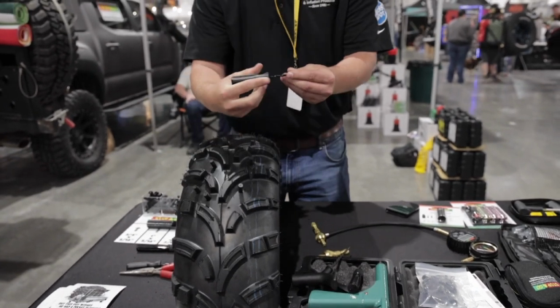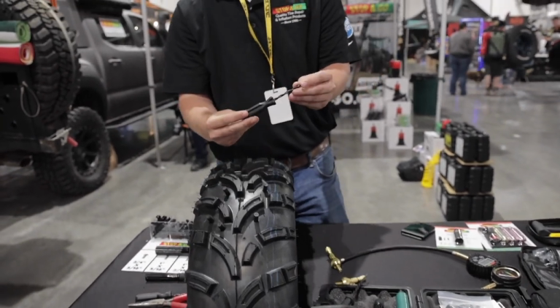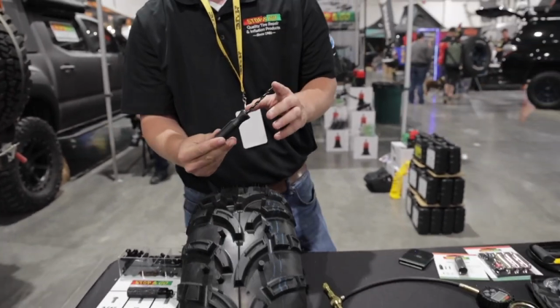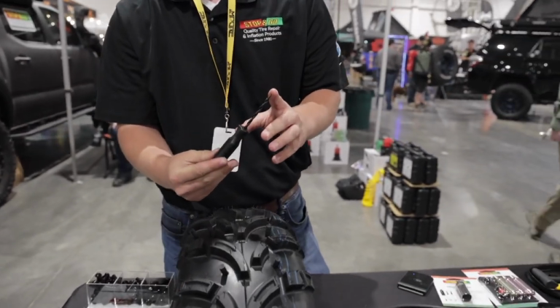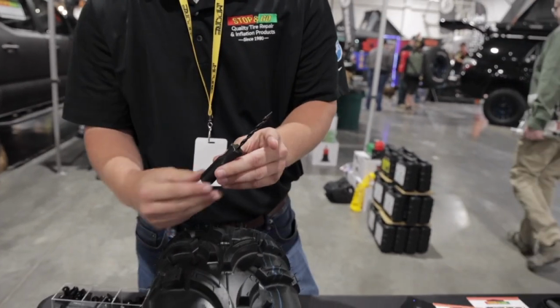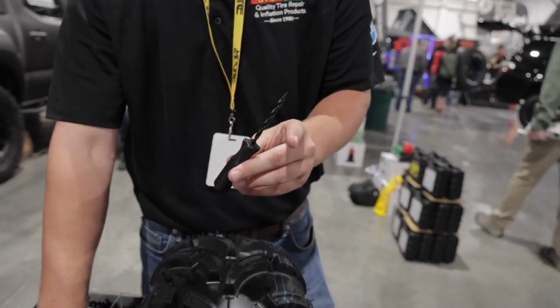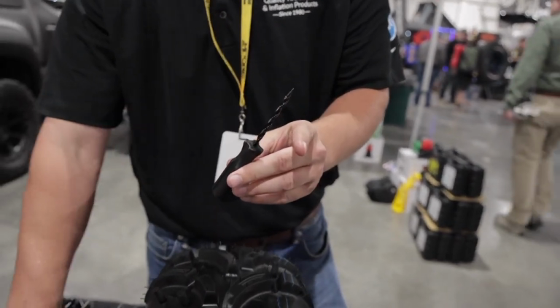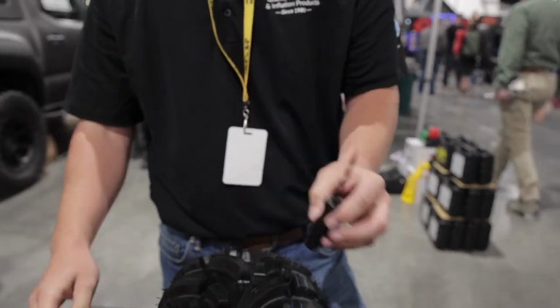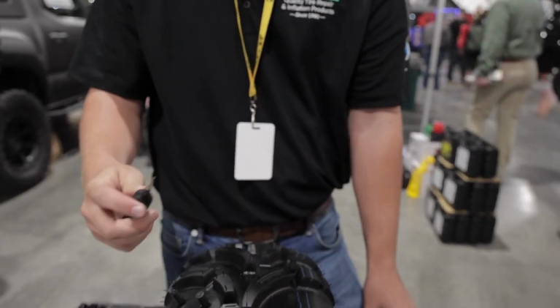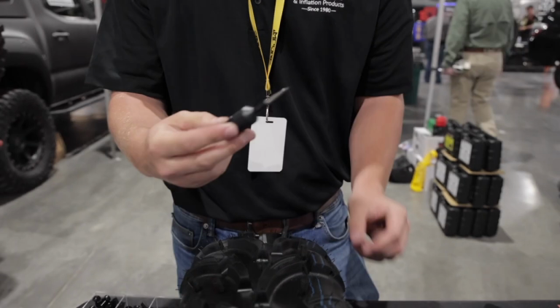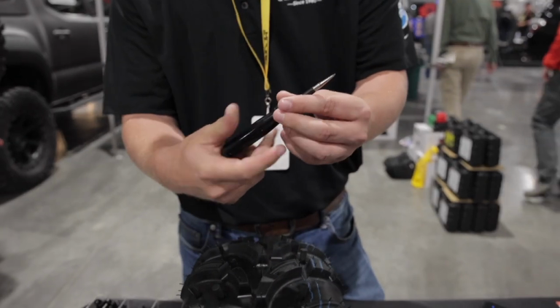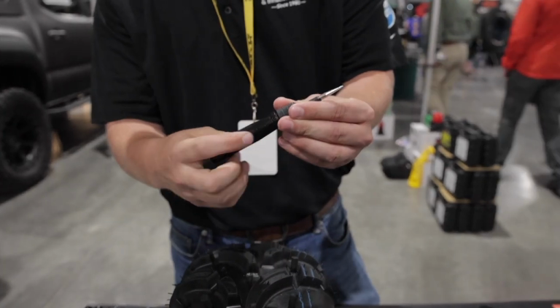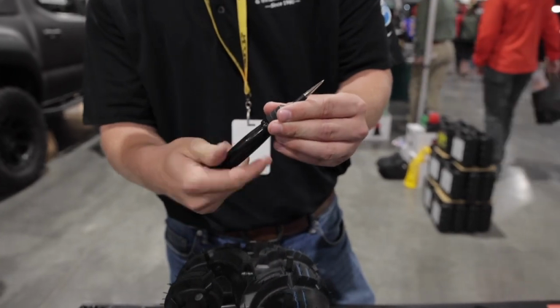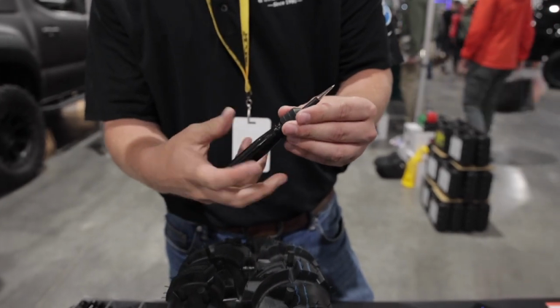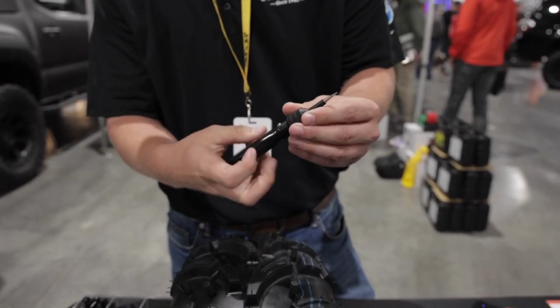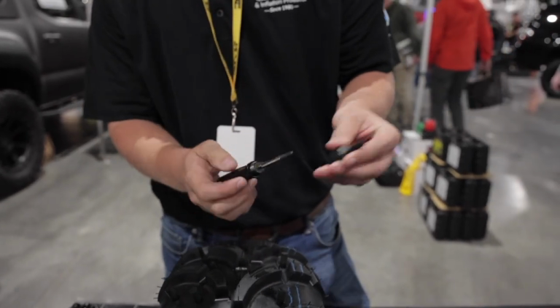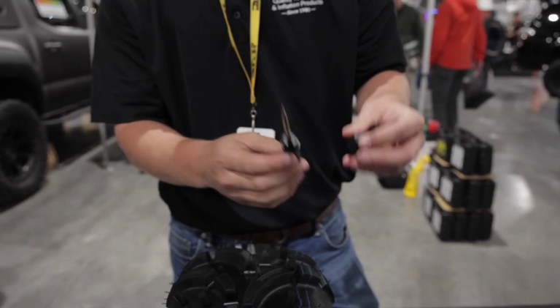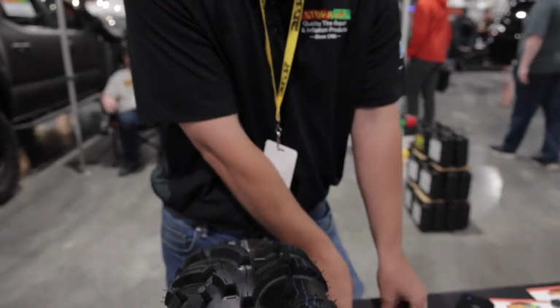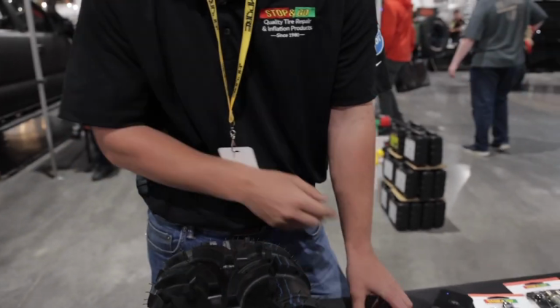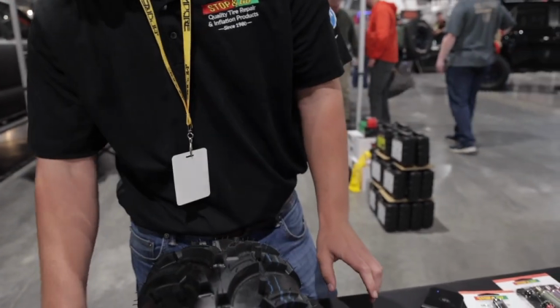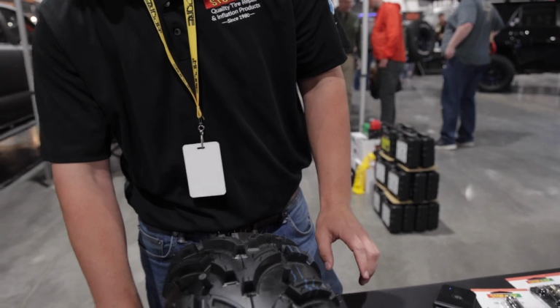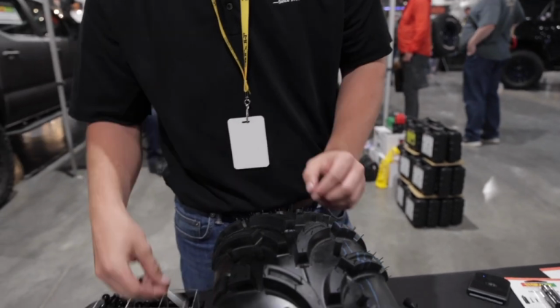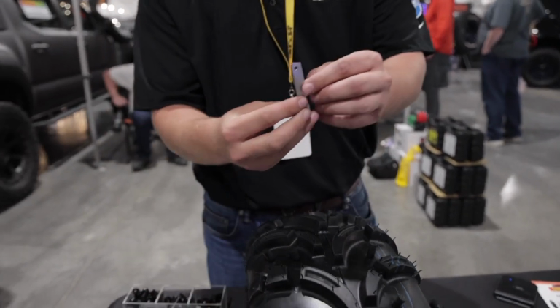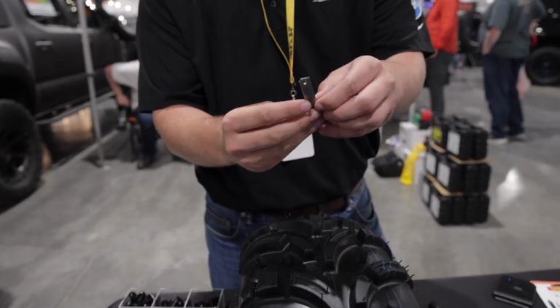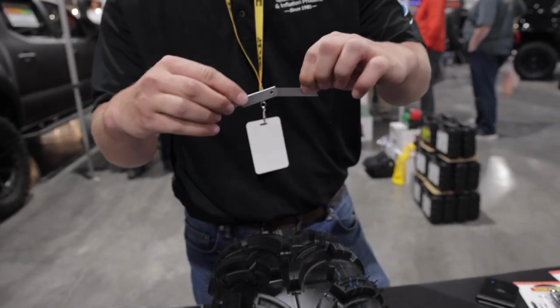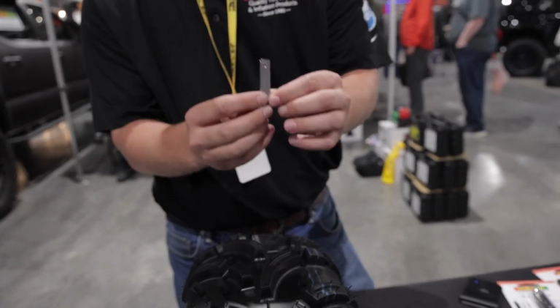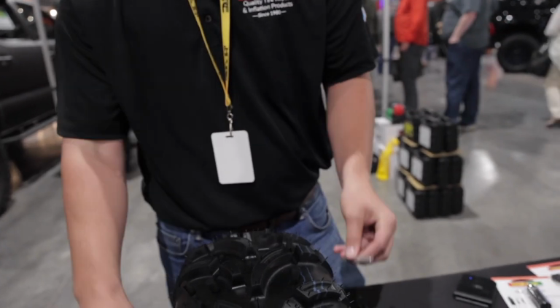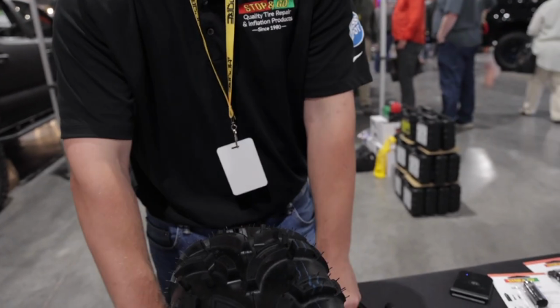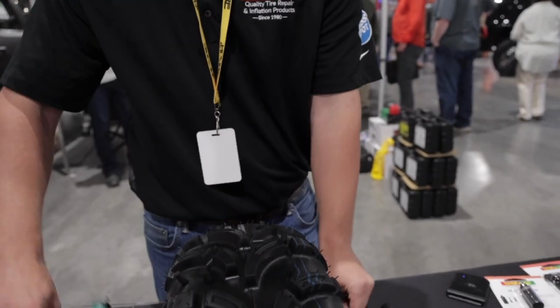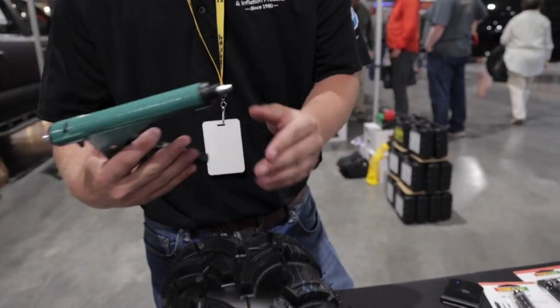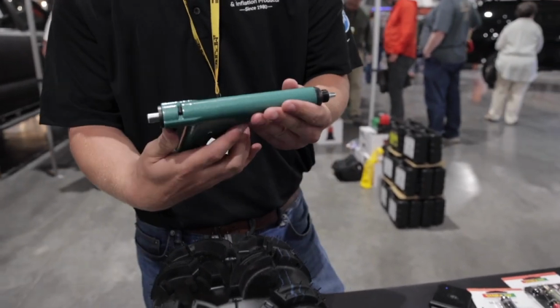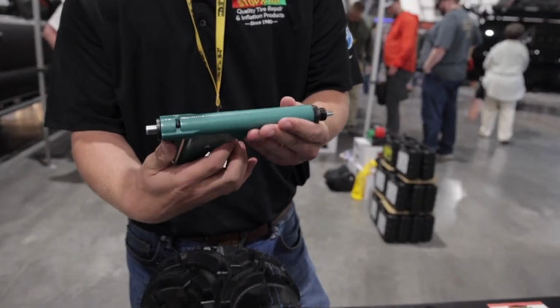Our kit comes with a rasp tool that is standard in most tire repair kits. It also comes with a probe tool with a nozzle, a trimming tool, and our plugging gun.